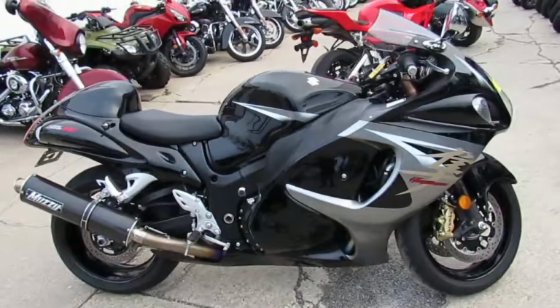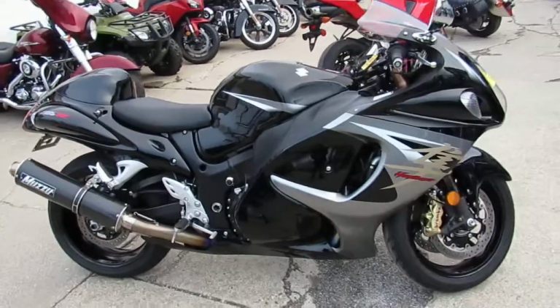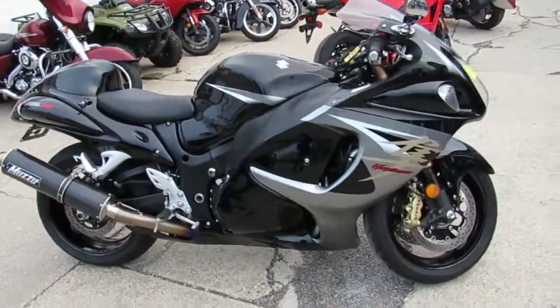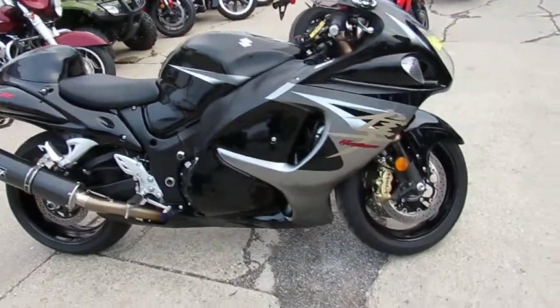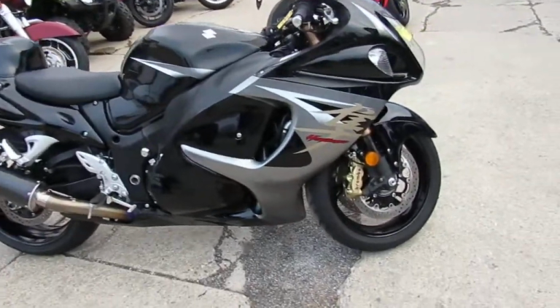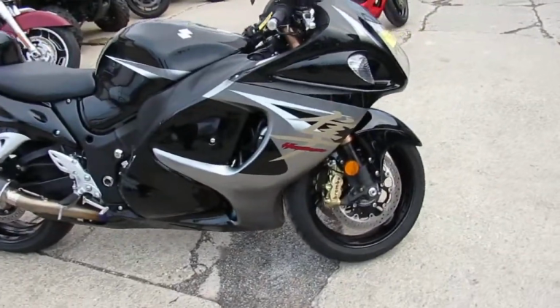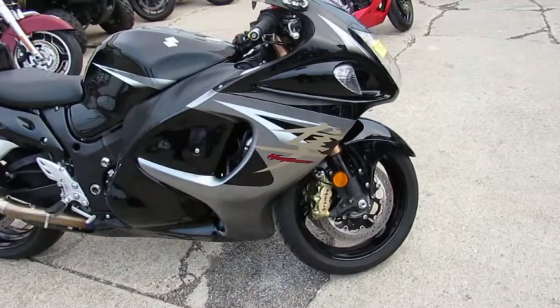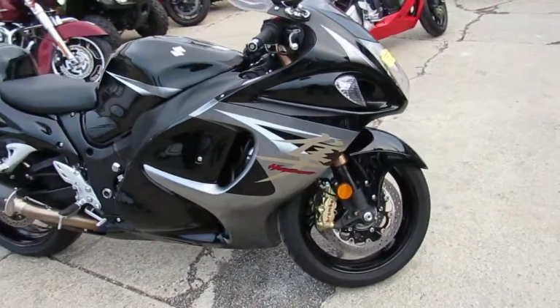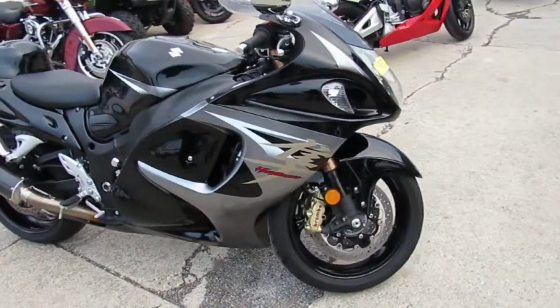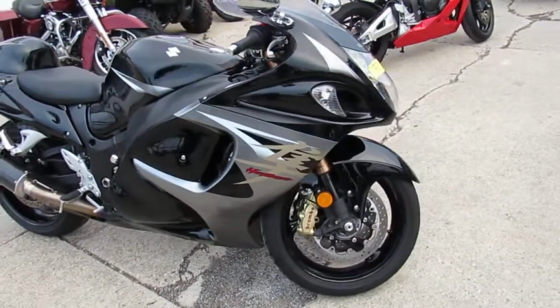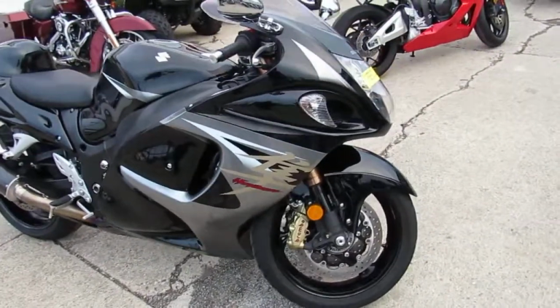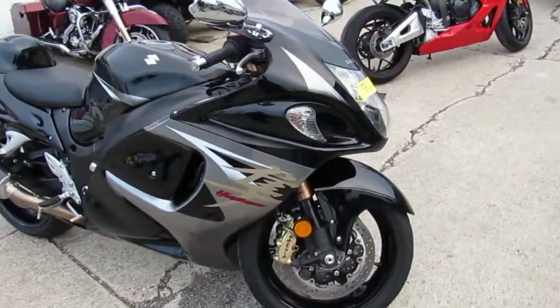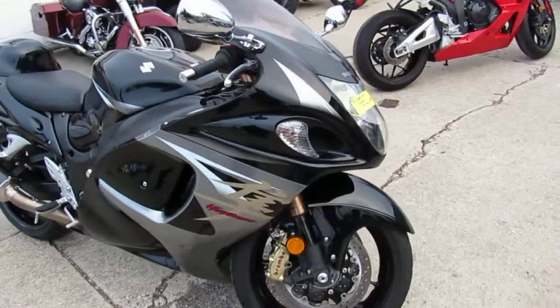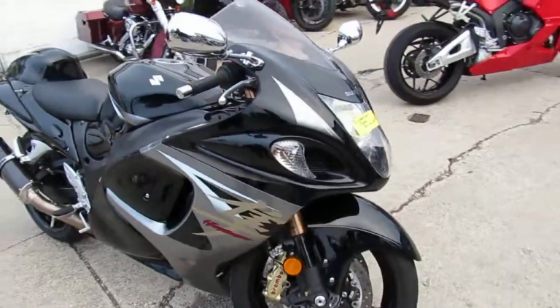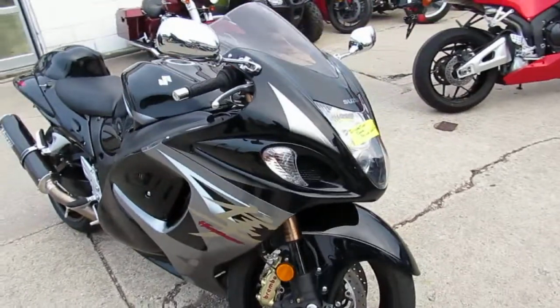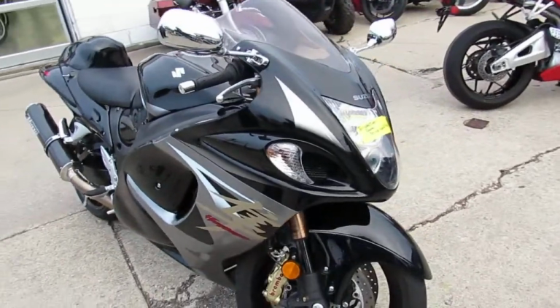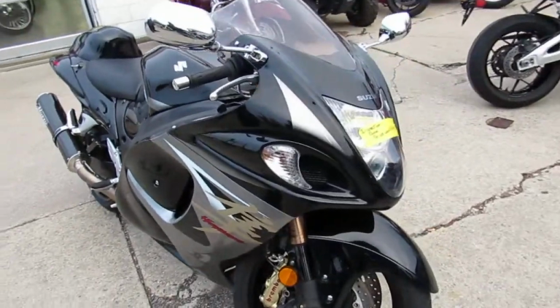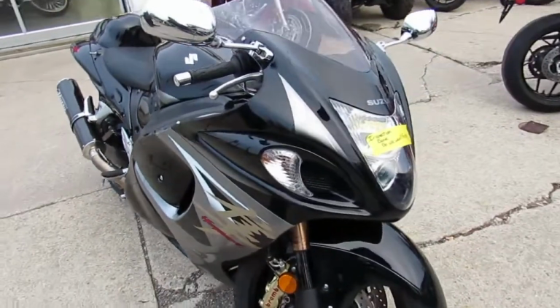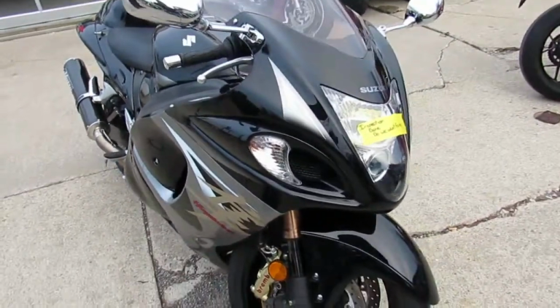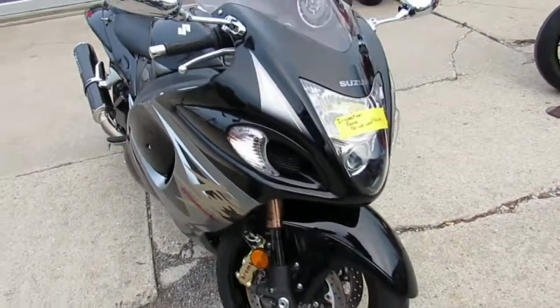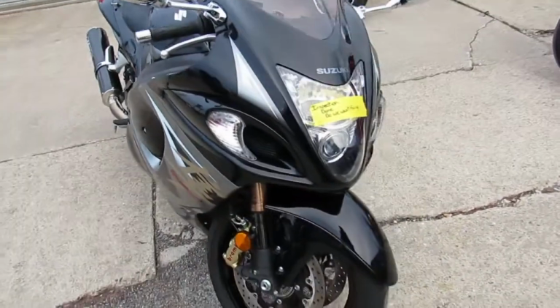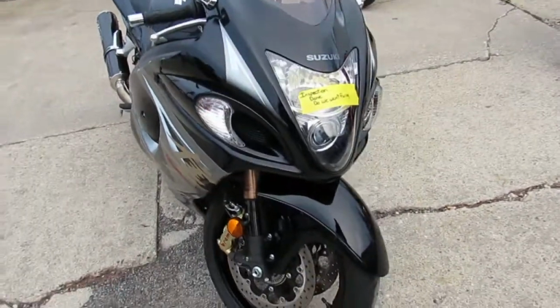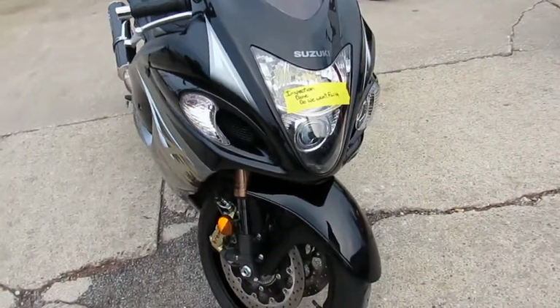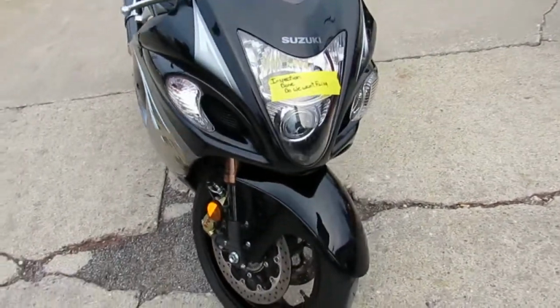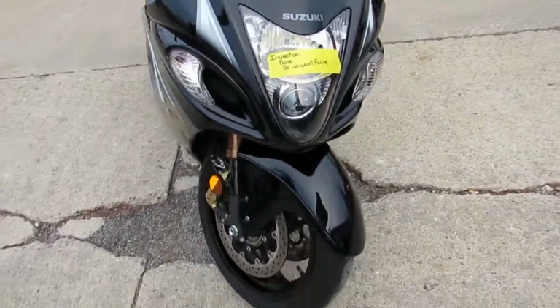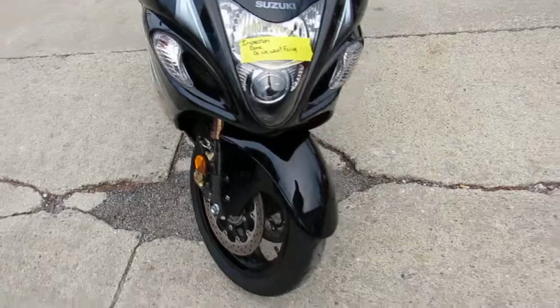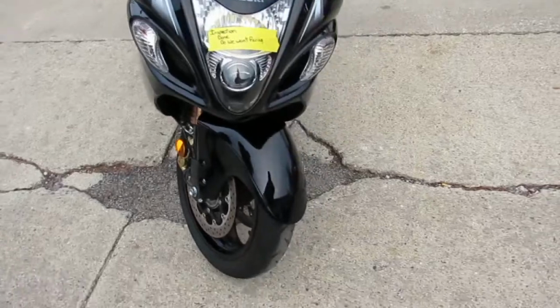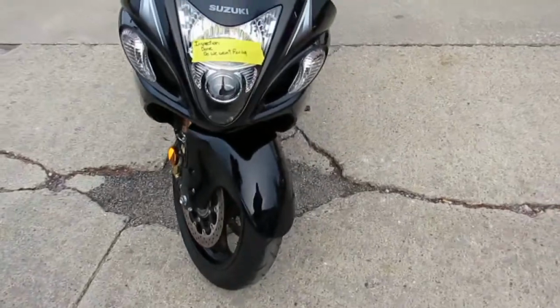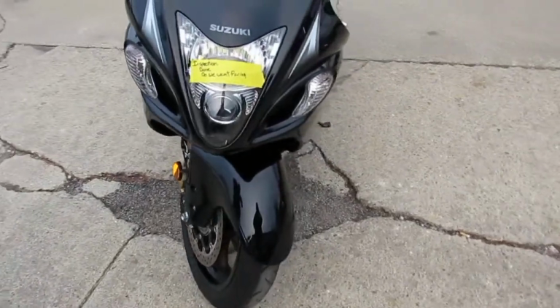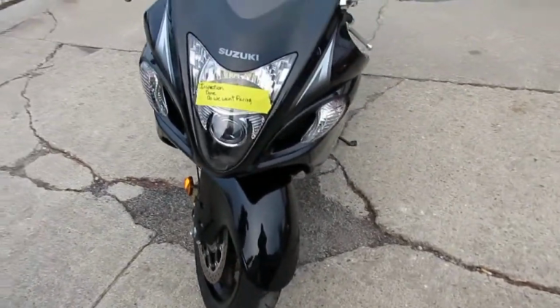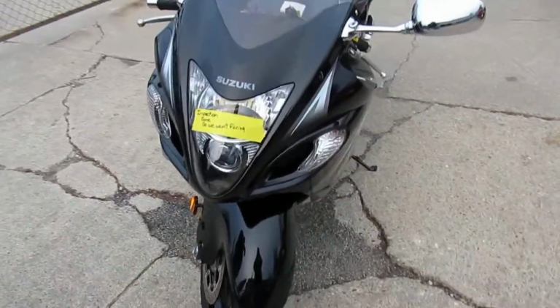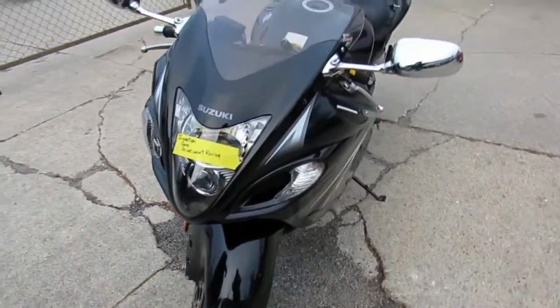Hey guys, it's Aaron and Andrew at Approval Power Sports here, out doing videos on the used sport bikes. Just got a couple of these 2013 Busa's in. This one here, 2013 GSXR 1300 for sale.